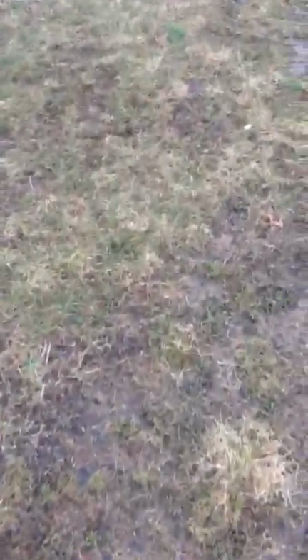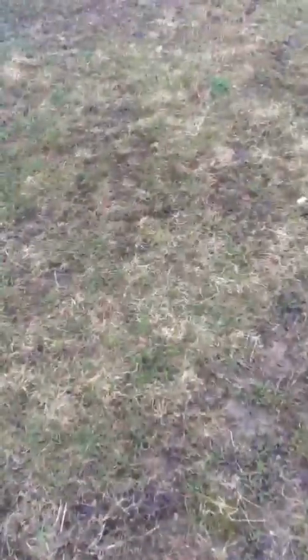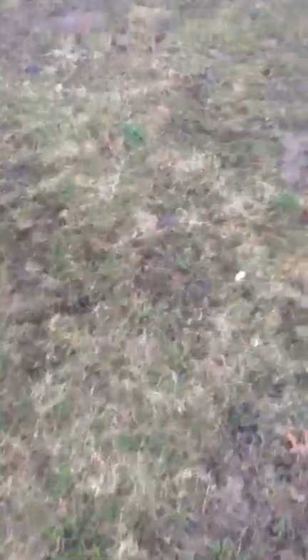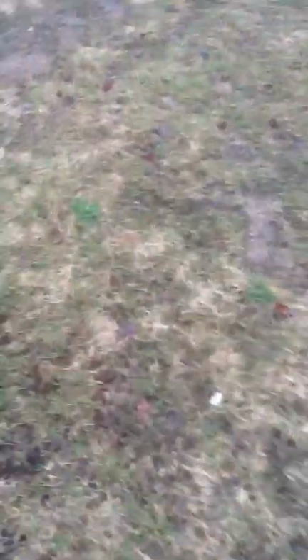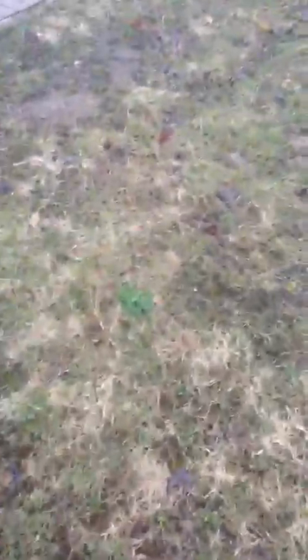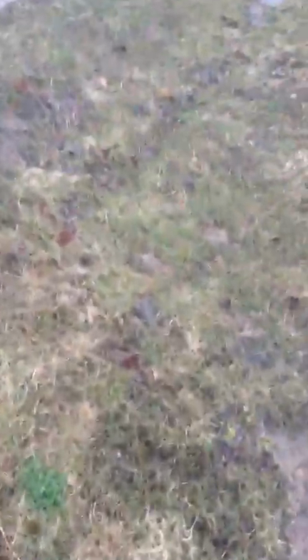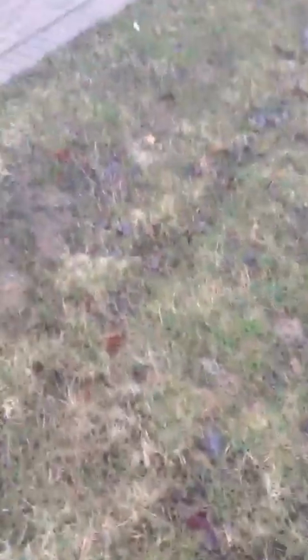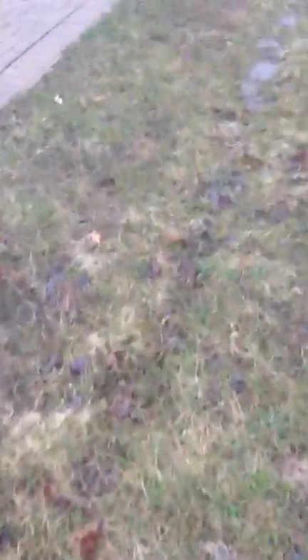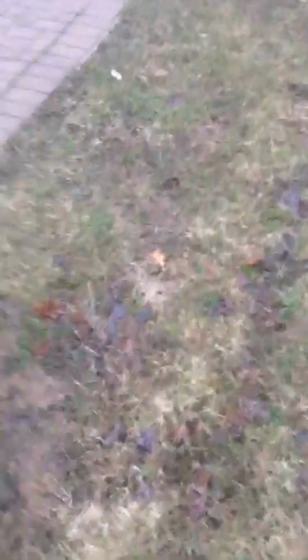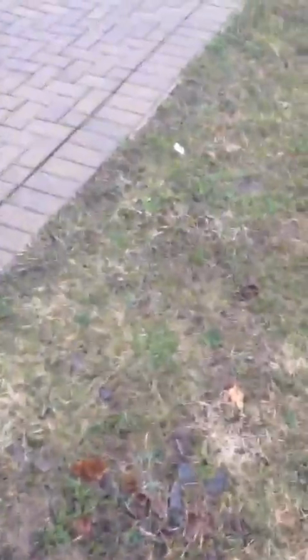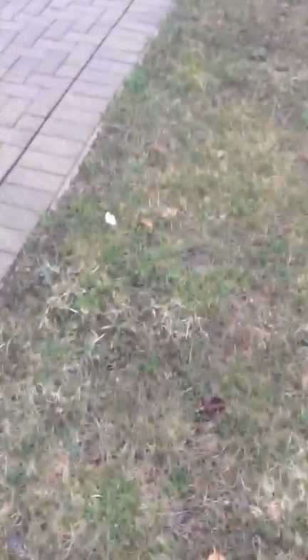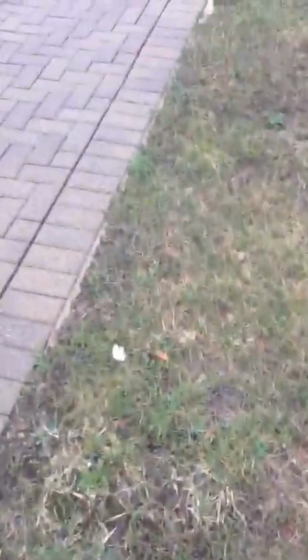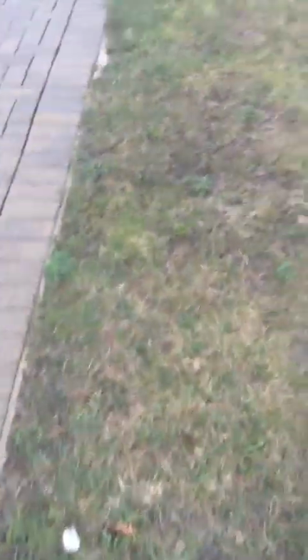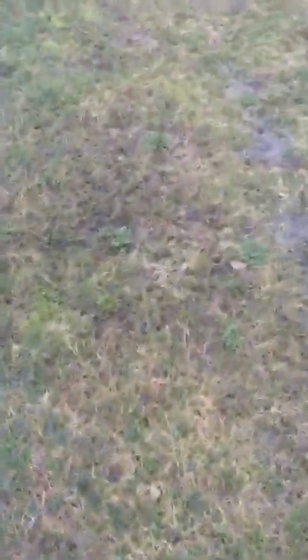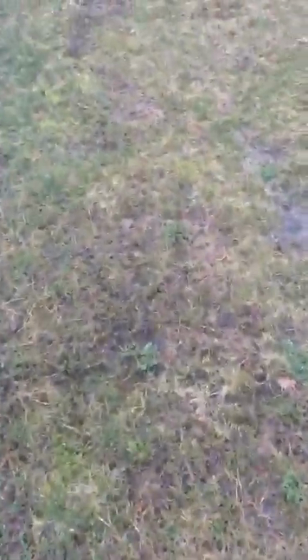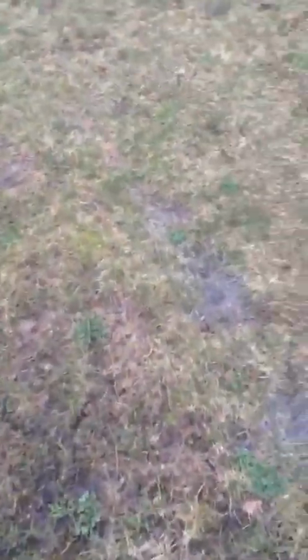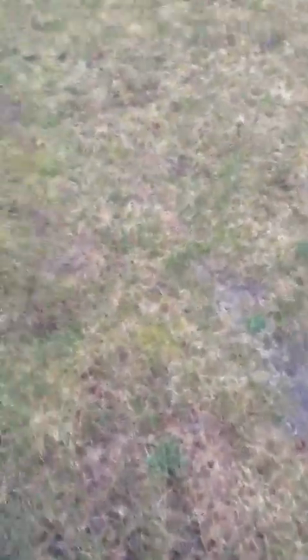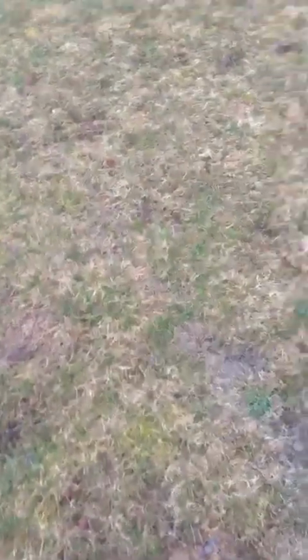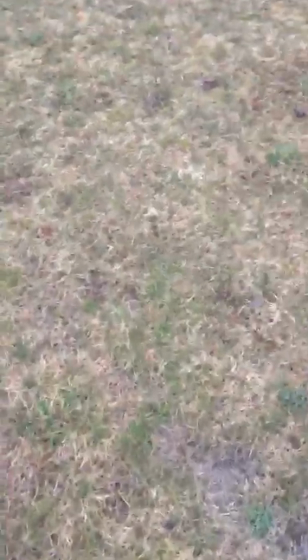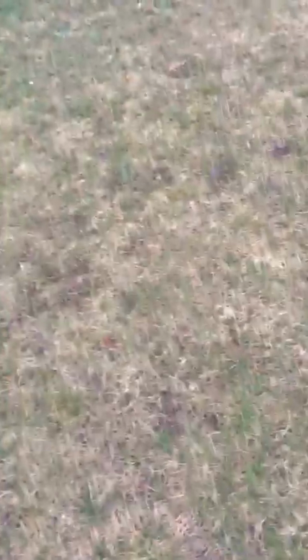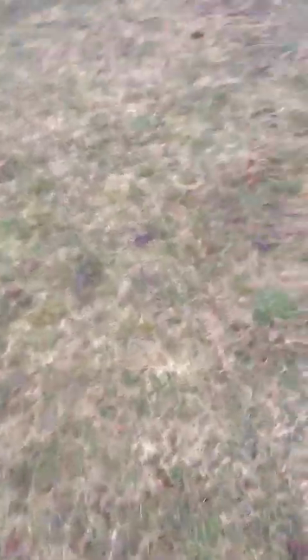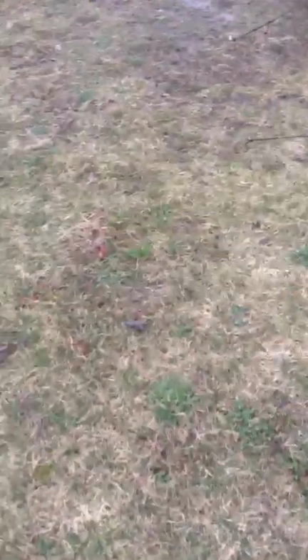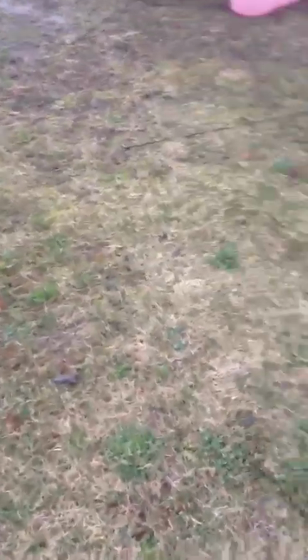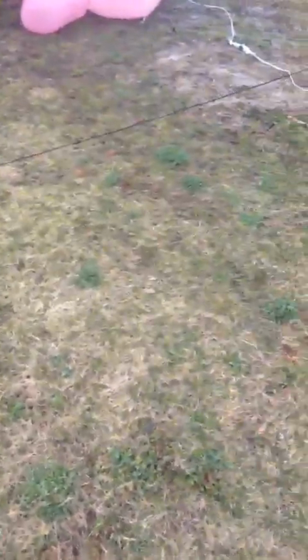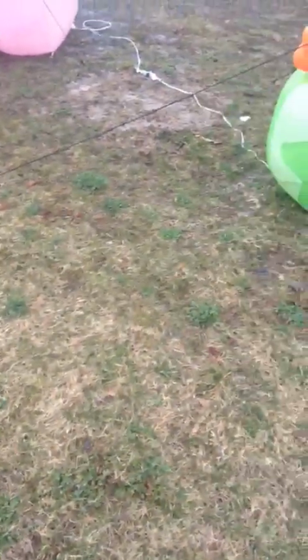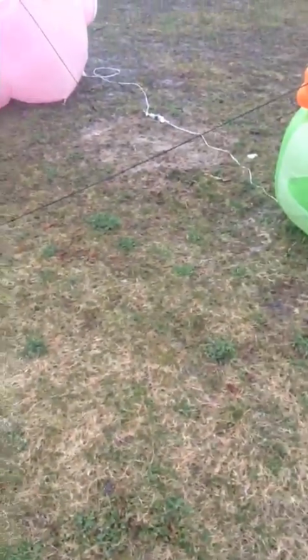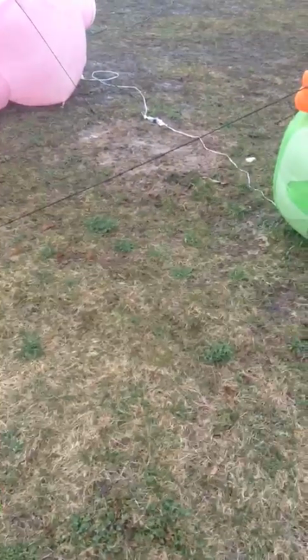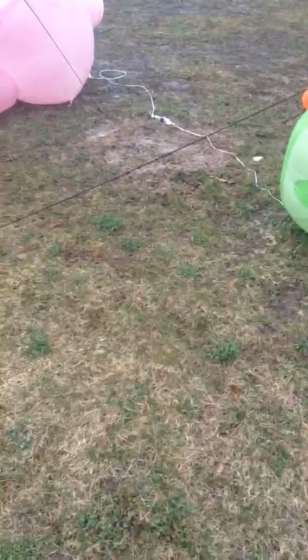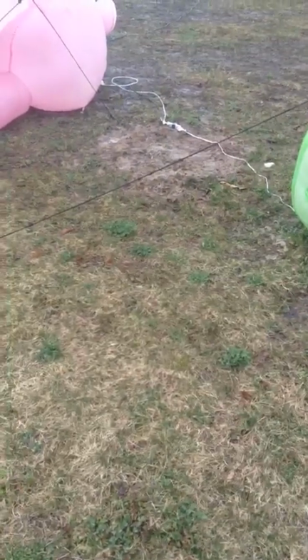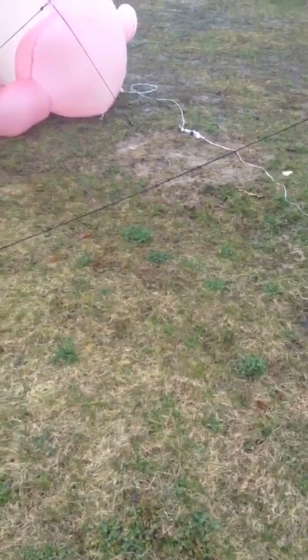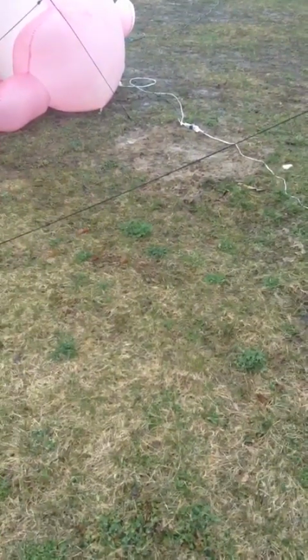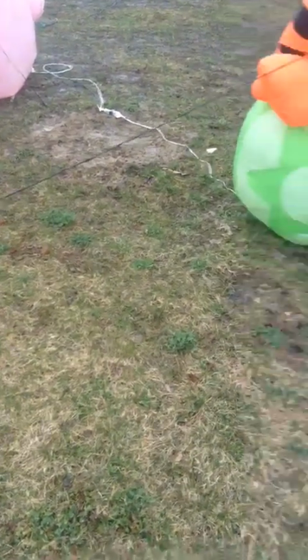Hey guys, Holiday Master here, and today I have my Easter display. Something amazing happened today.